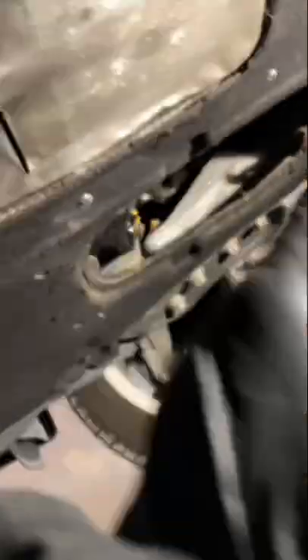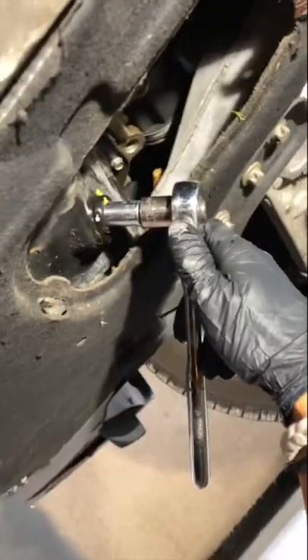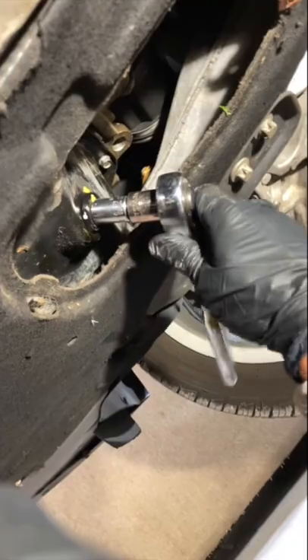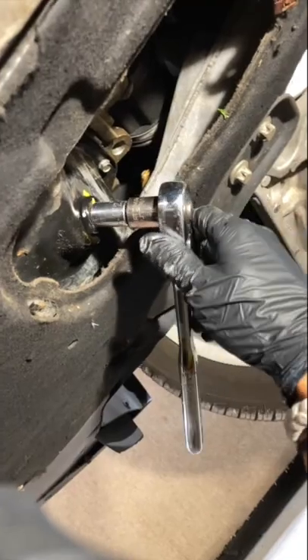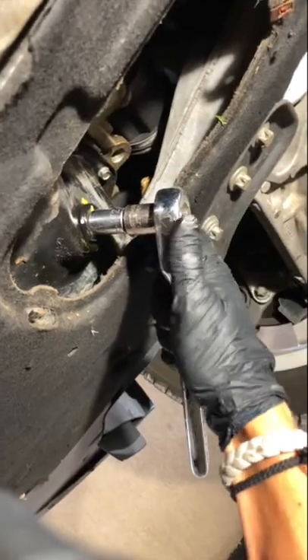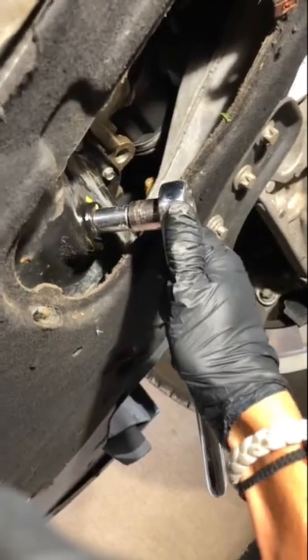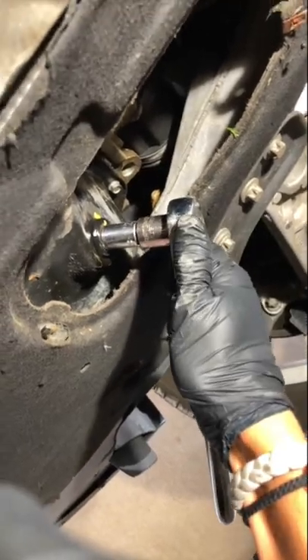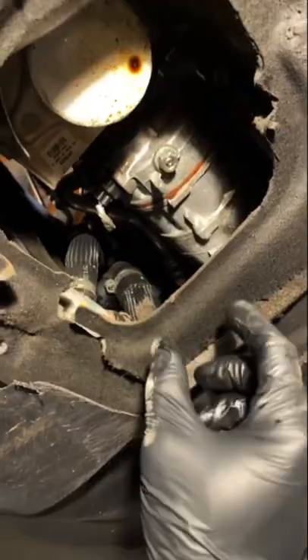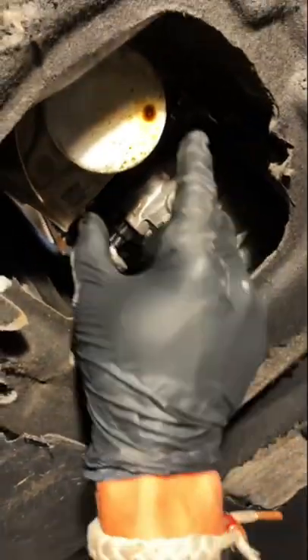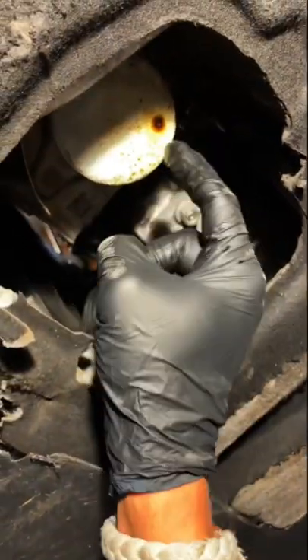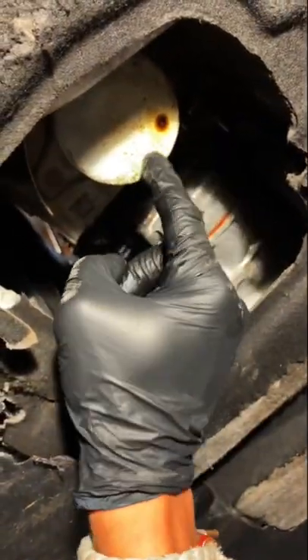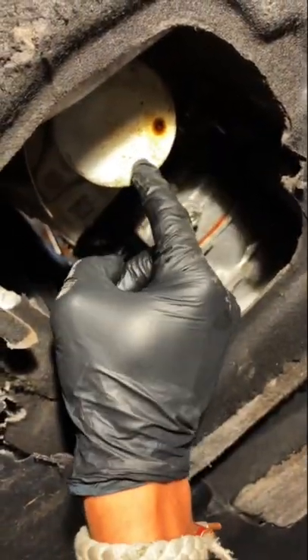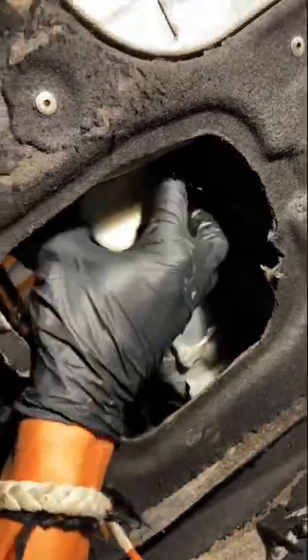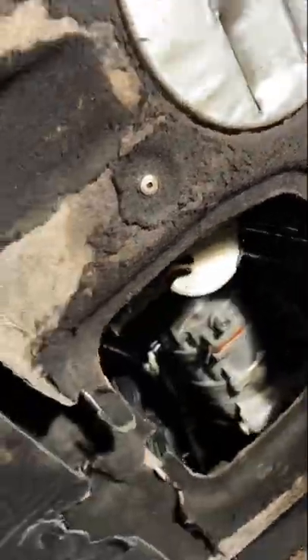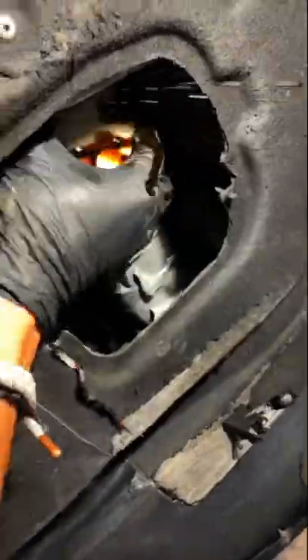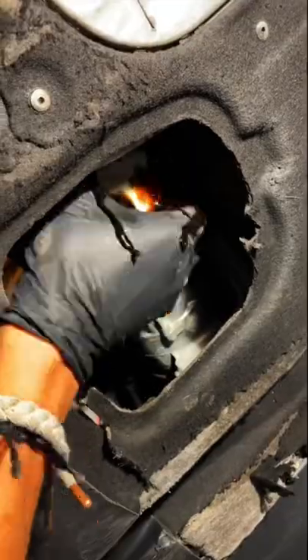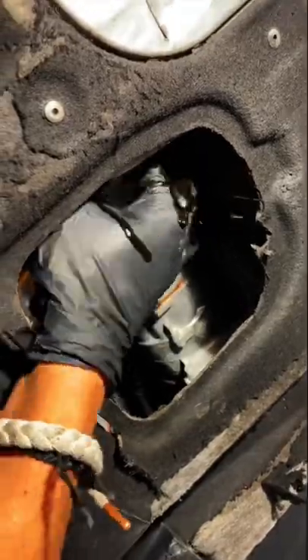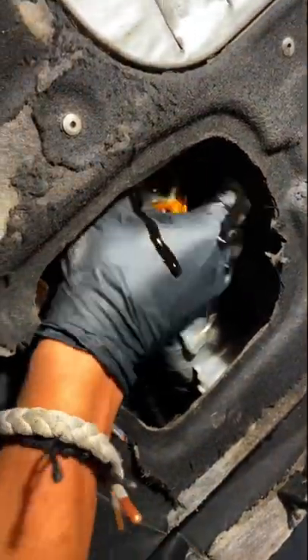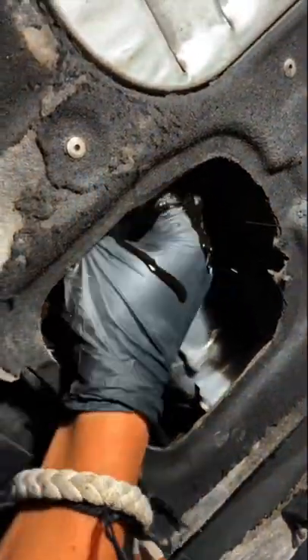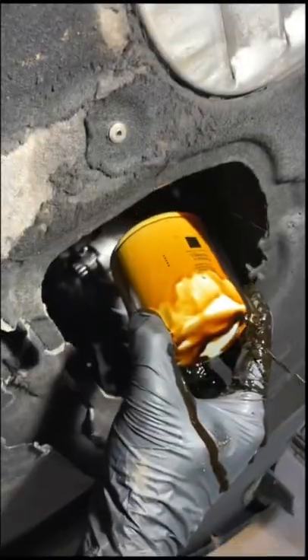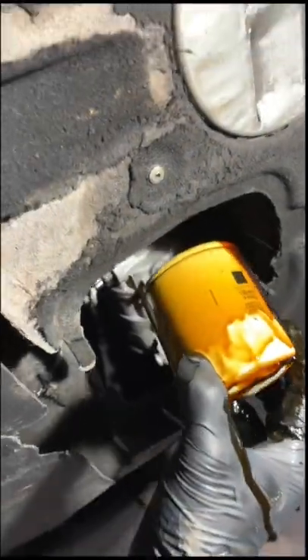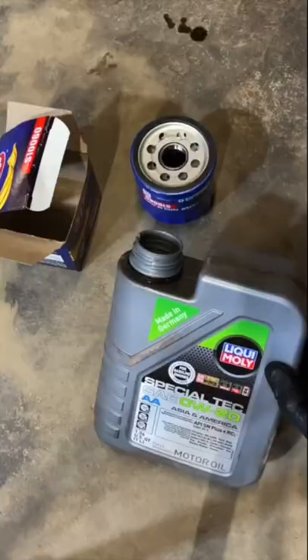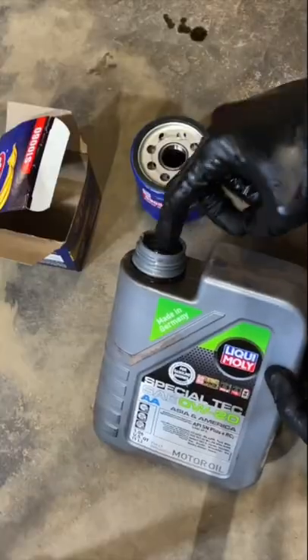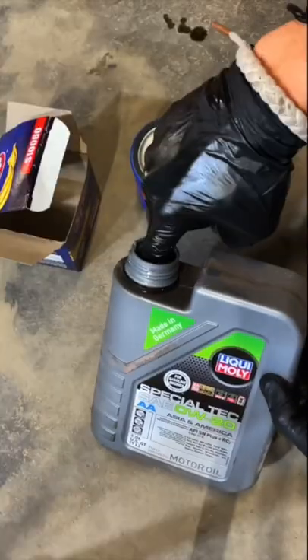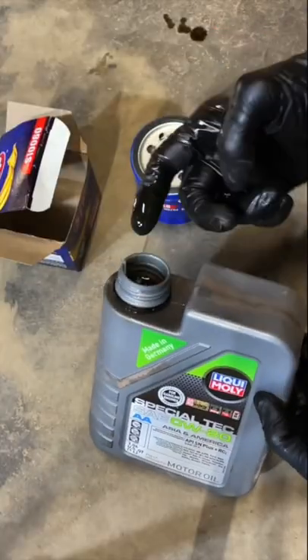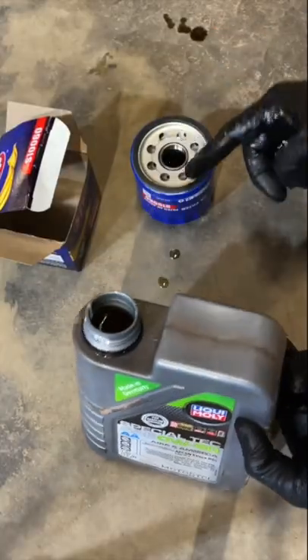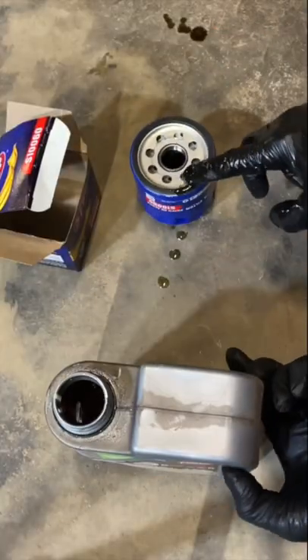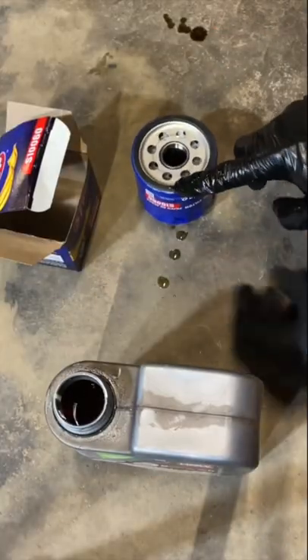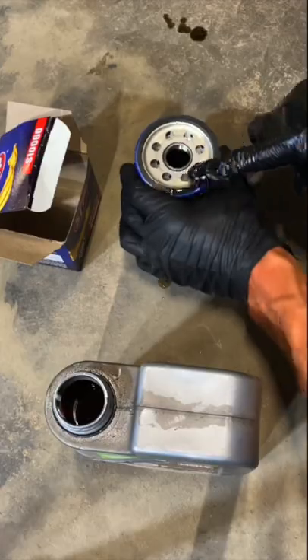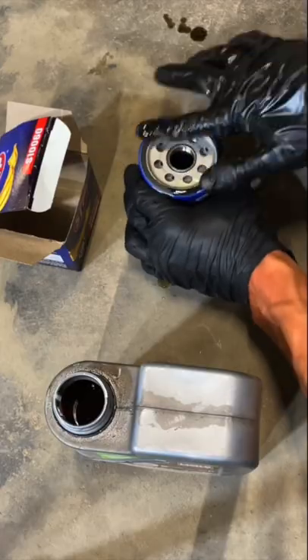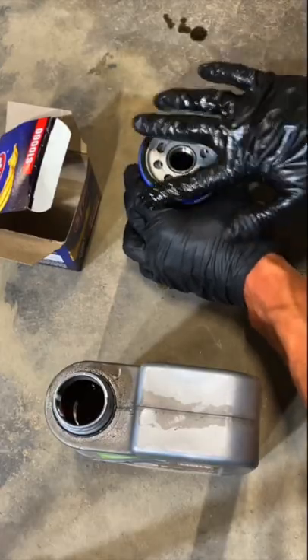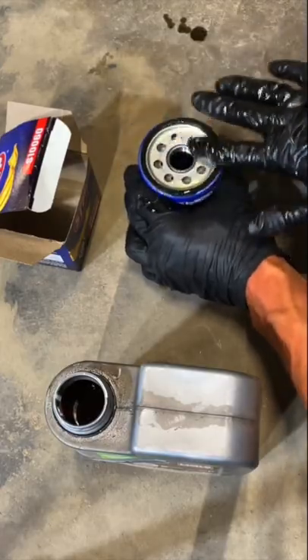Then reinstall your drain plug and snug it down. Do not over-tighten this. Then find your oil filter and remove that. Go ahead and put some oil around the O-ring of the brand new filter and reinstall it.